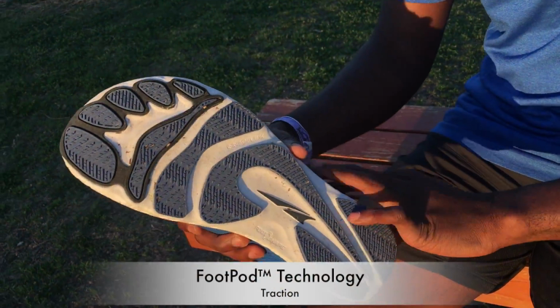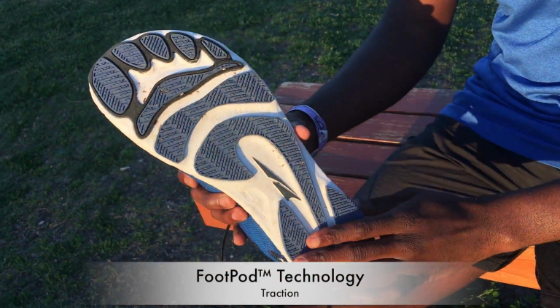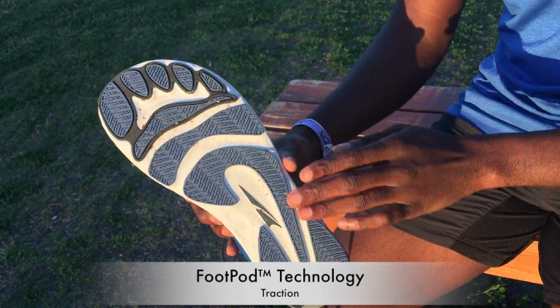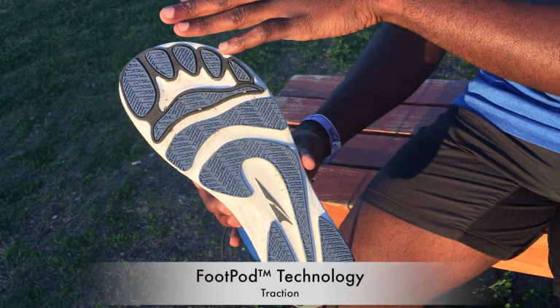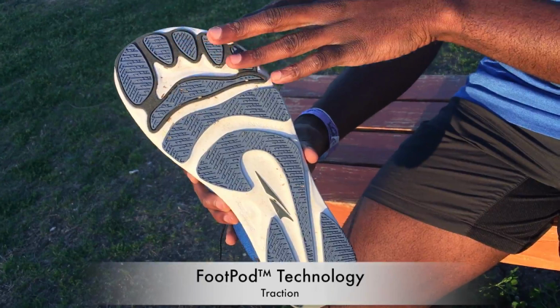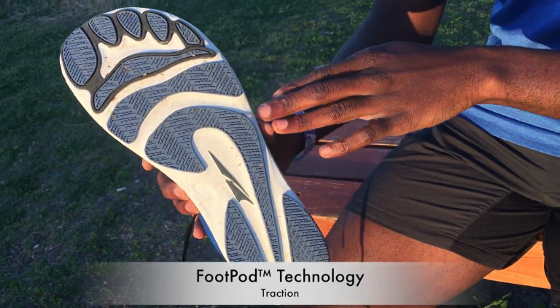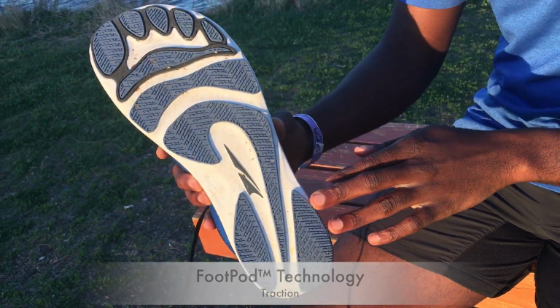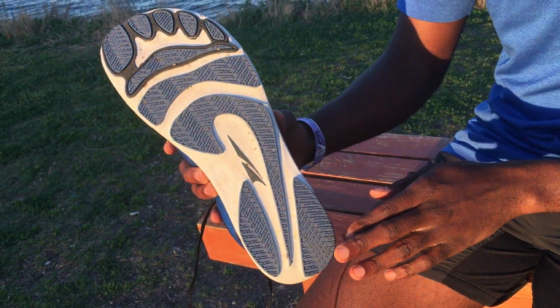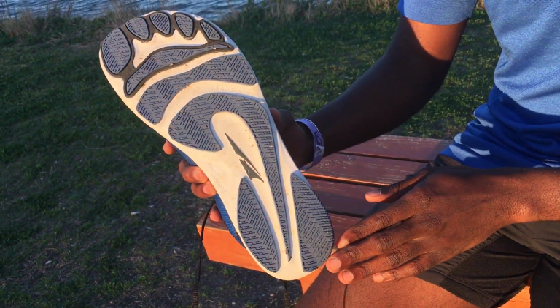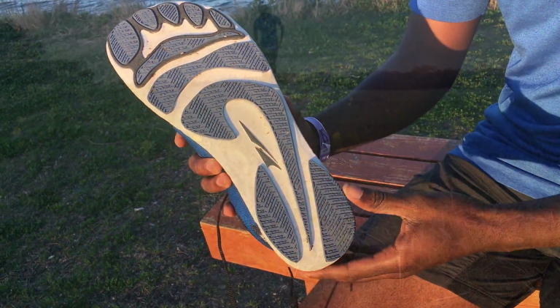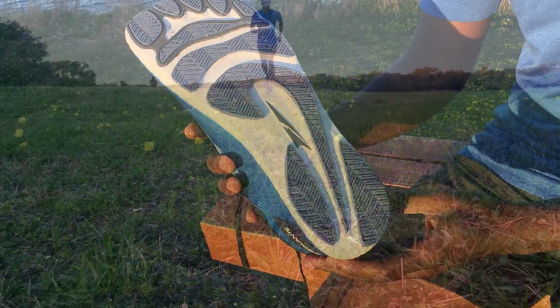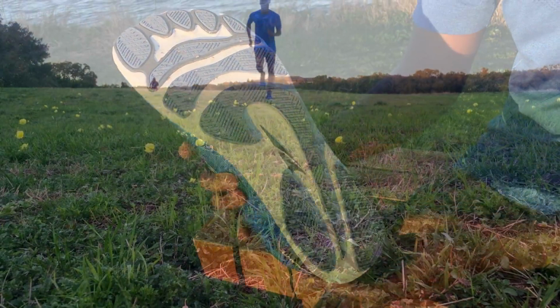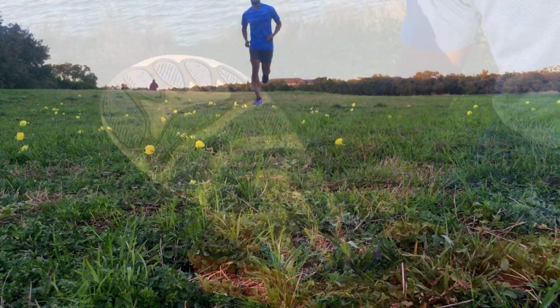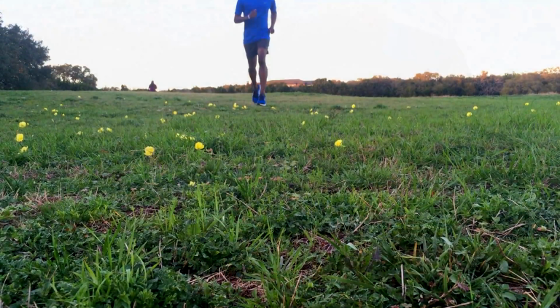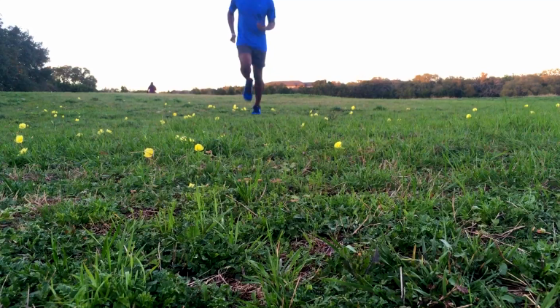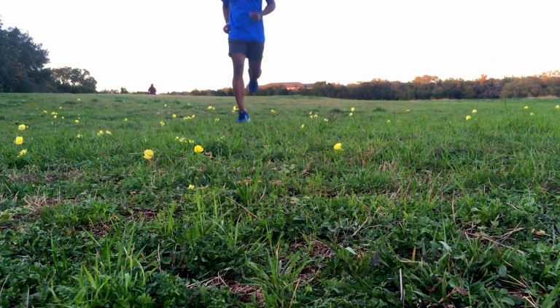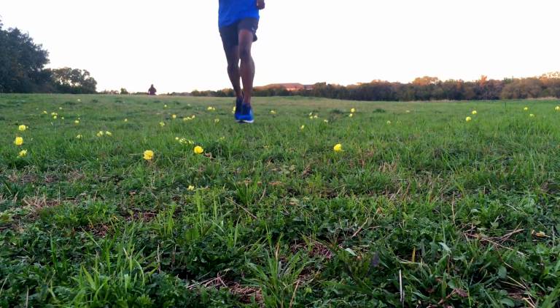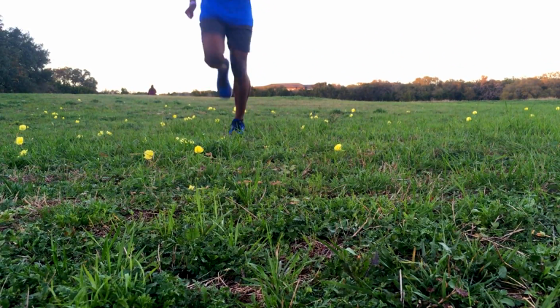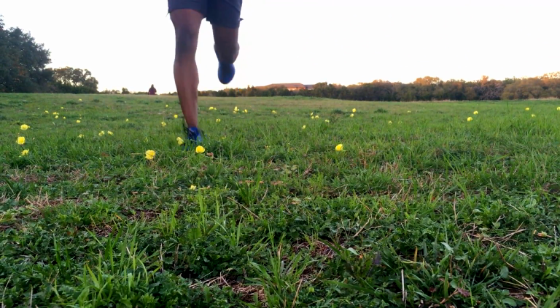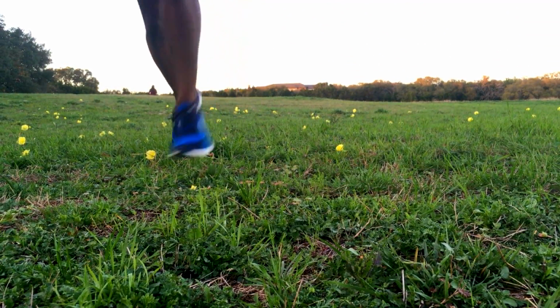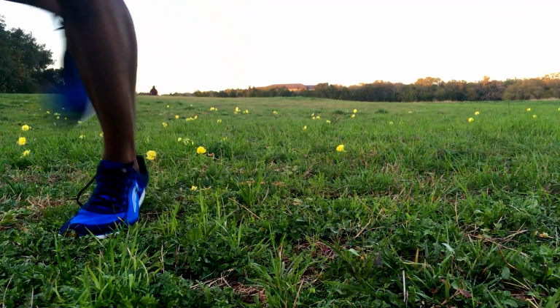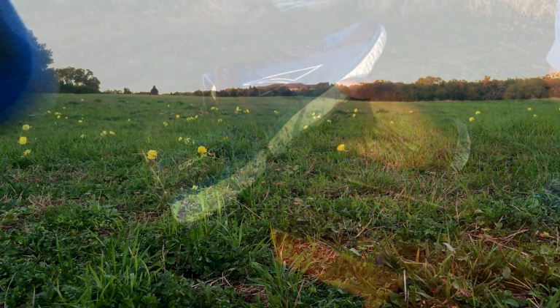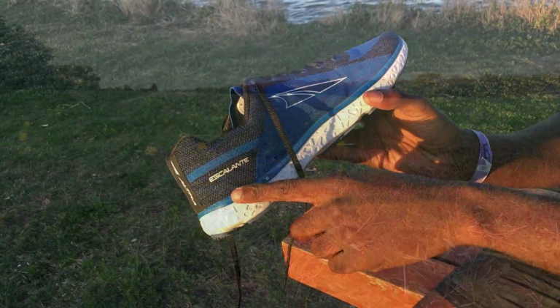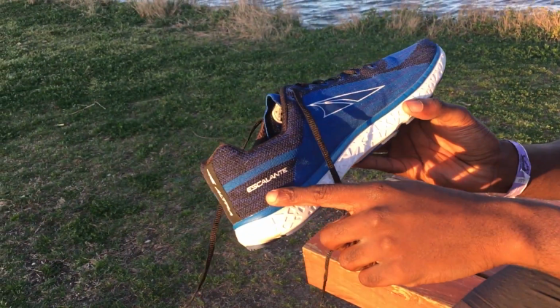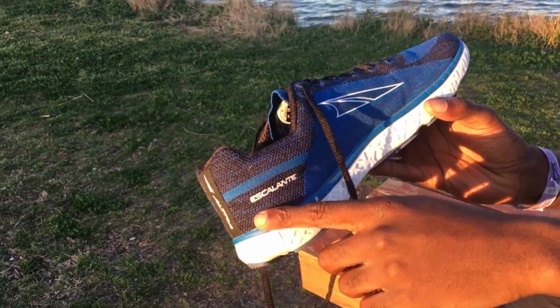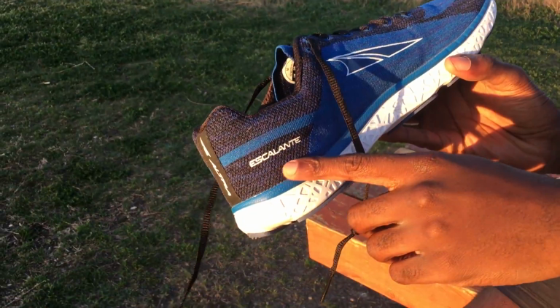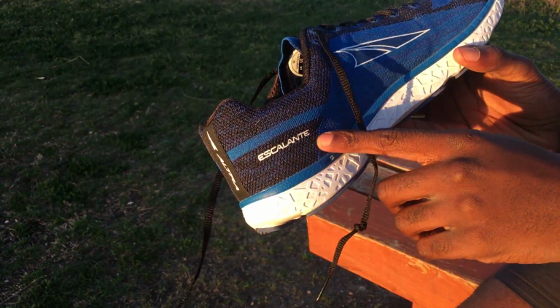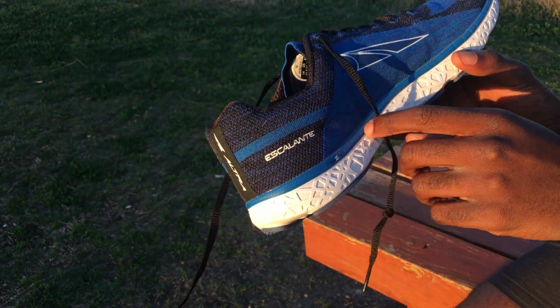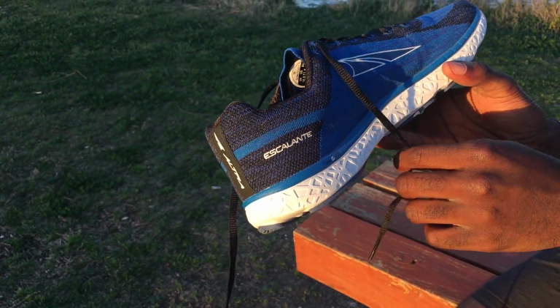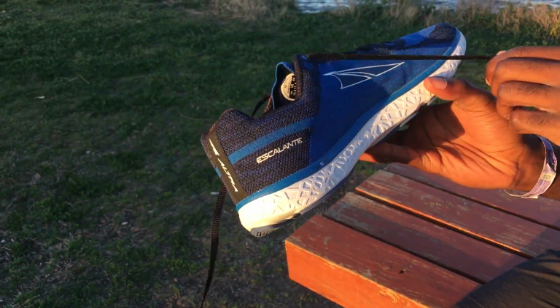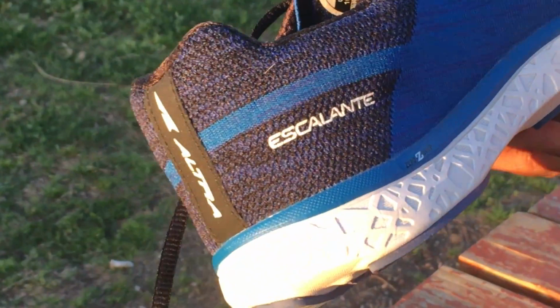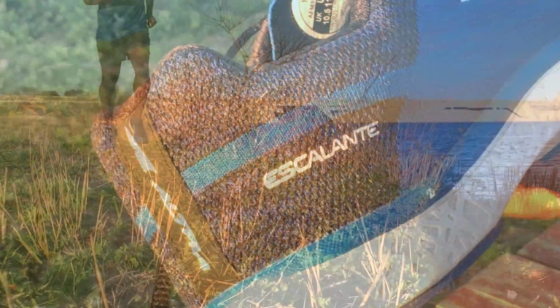Like the rest of the Ultra shoes, these also use the foot shape outsole. I am not a fan of how it looks but I am a fan of how it feels. My feet were able to fit the shoe perfectly and my toes had room to splay out. The pads on the outsole gave me good grip and worked well enough on roads and grass.